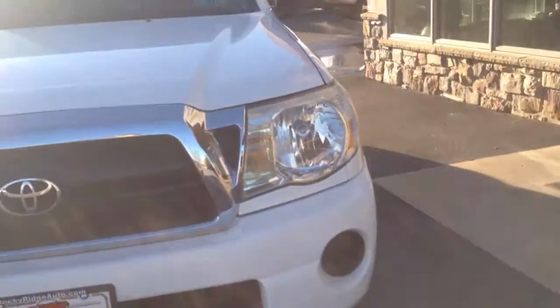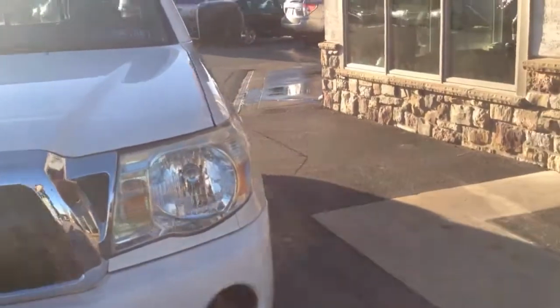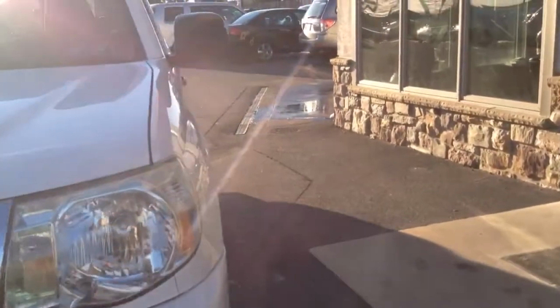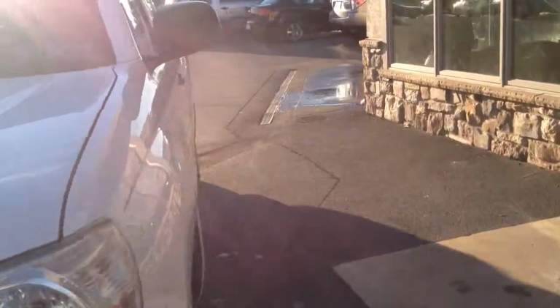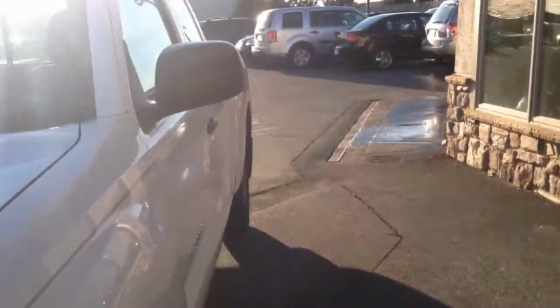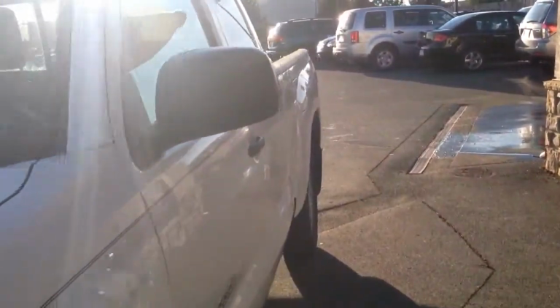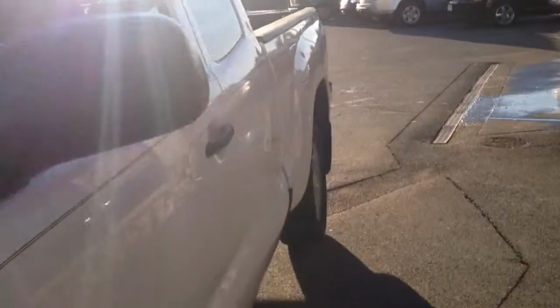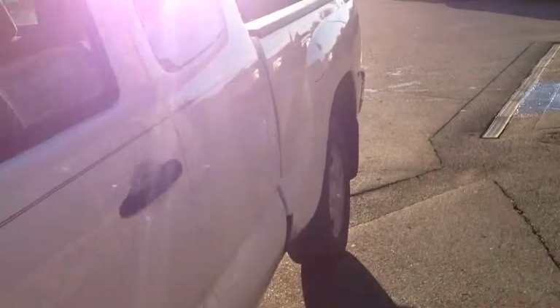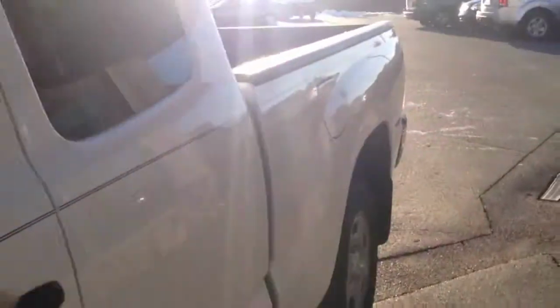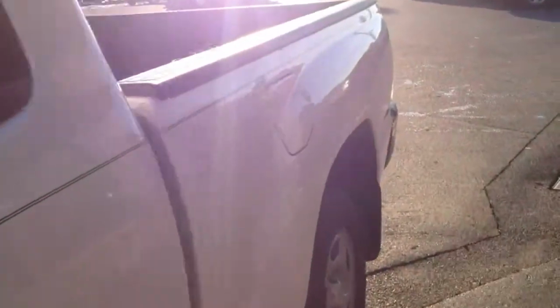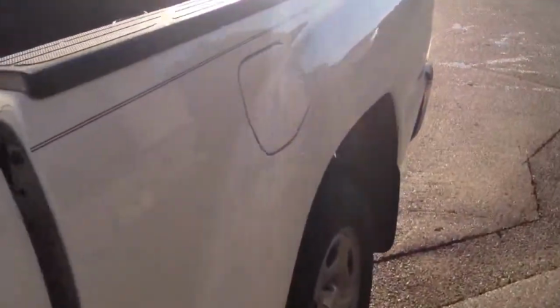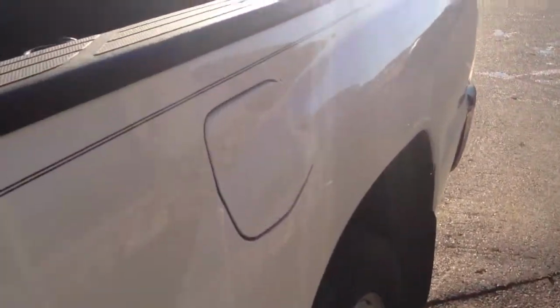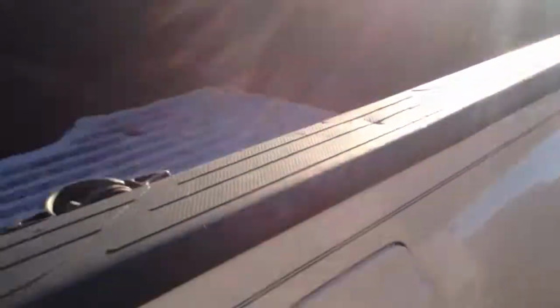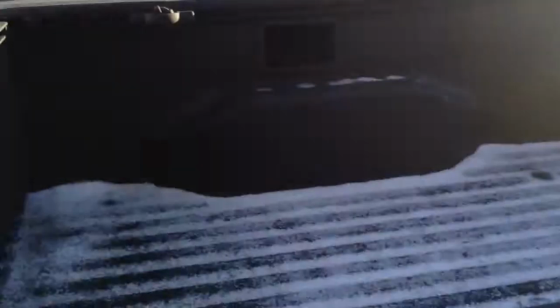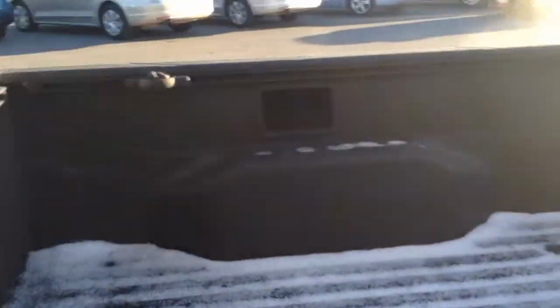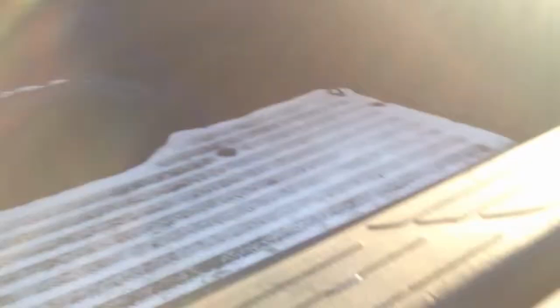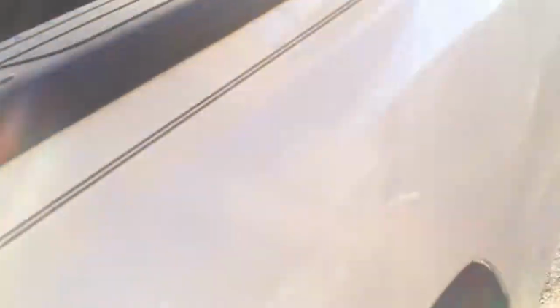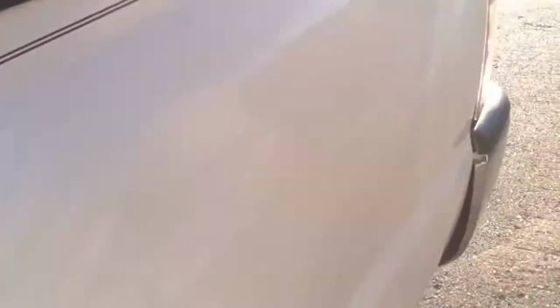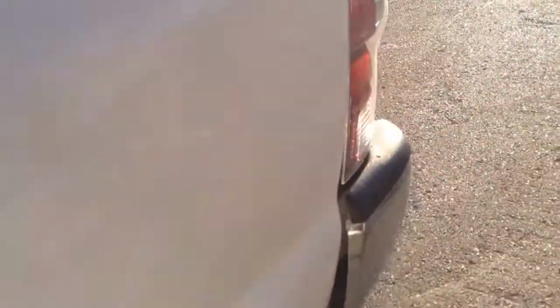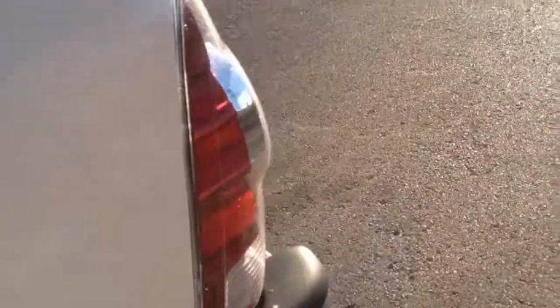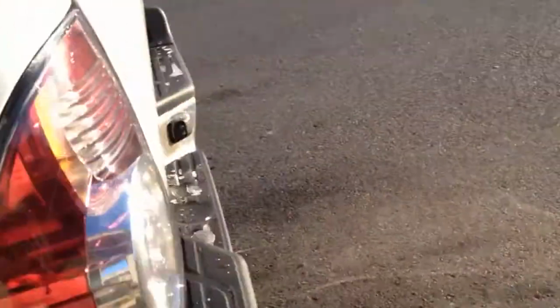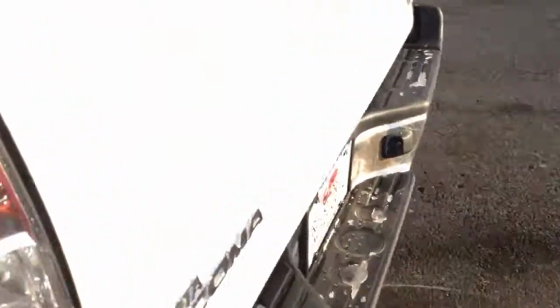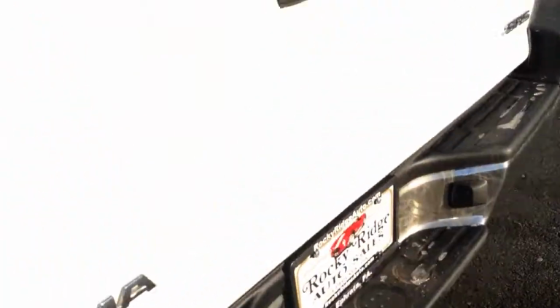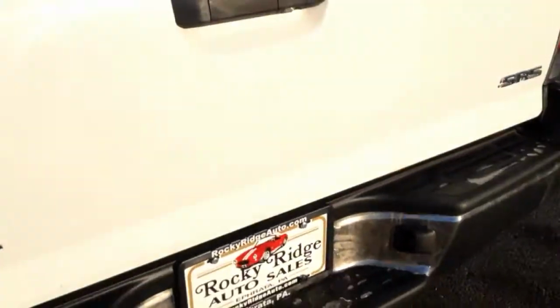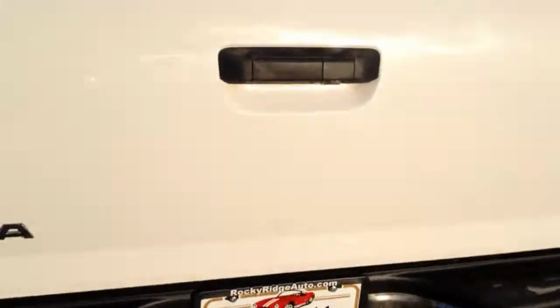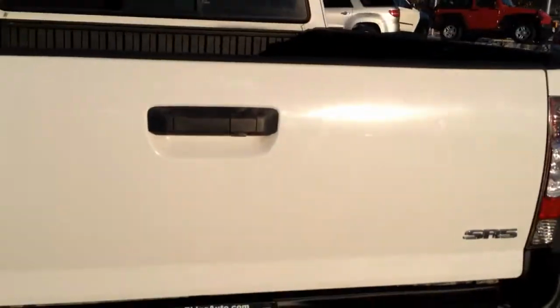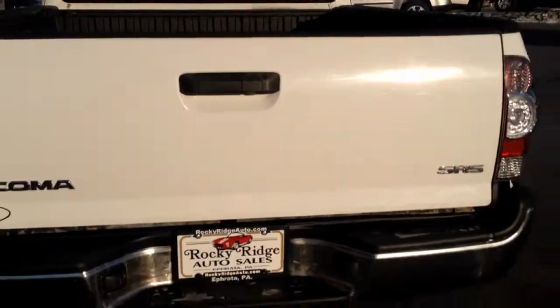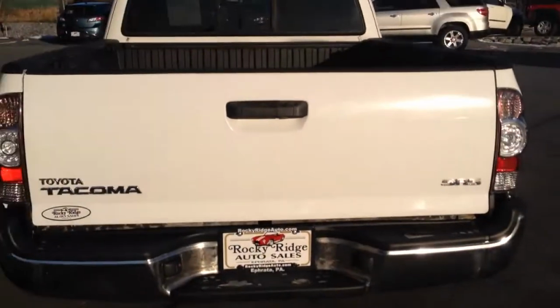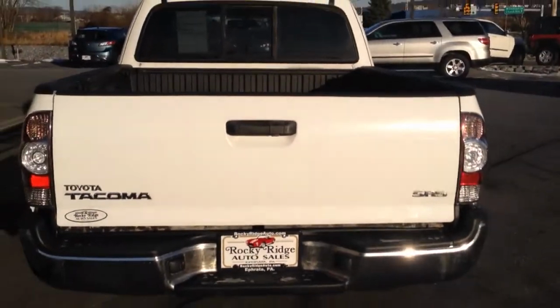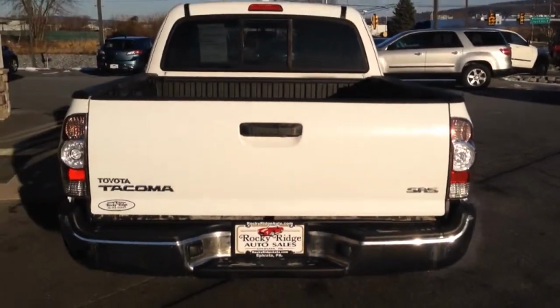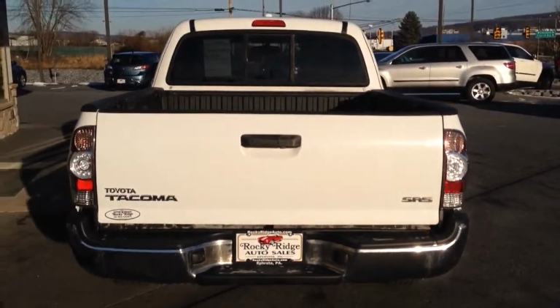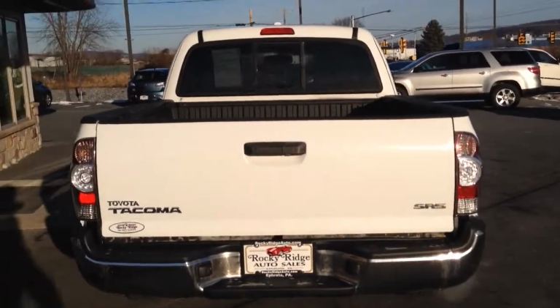Taking a walk around the exterior to show you that it's in nice condition. It has the bed liner installed already. And the rear — it's the SR5 model.